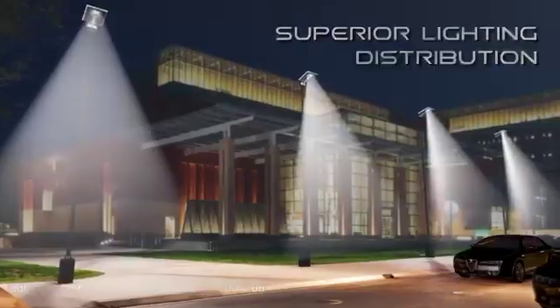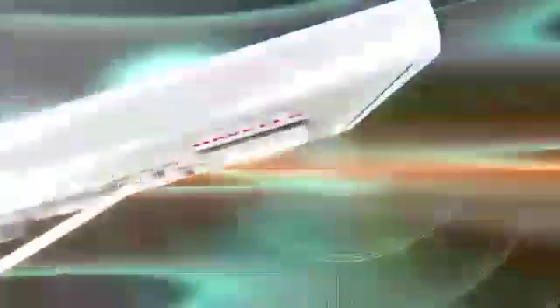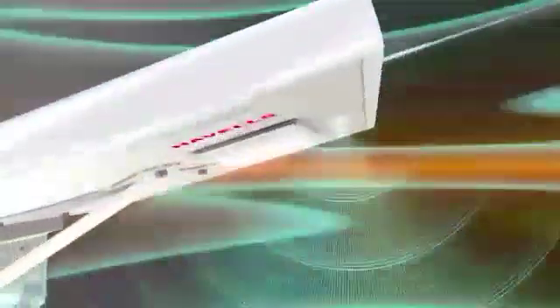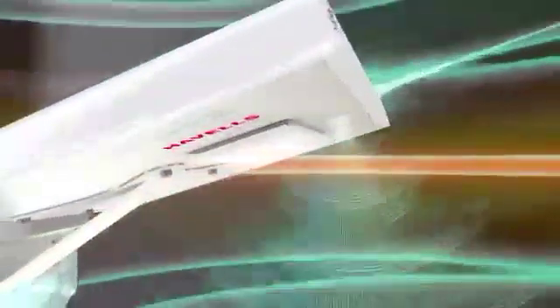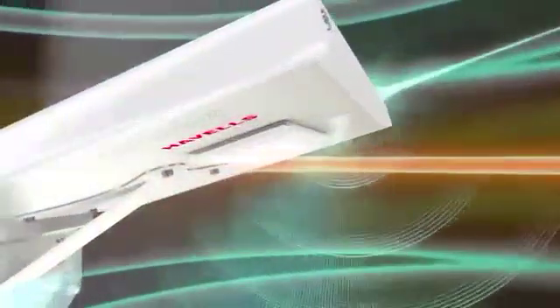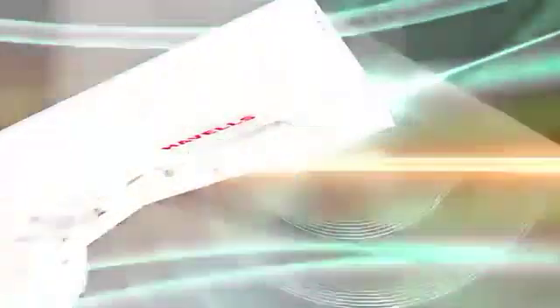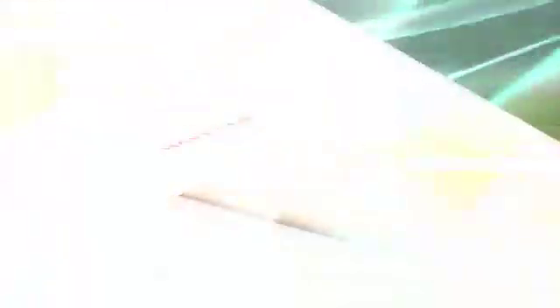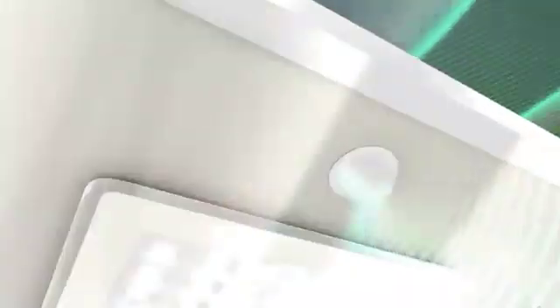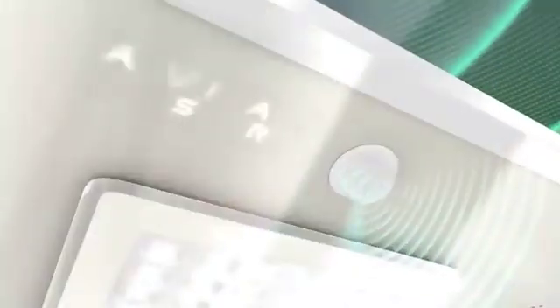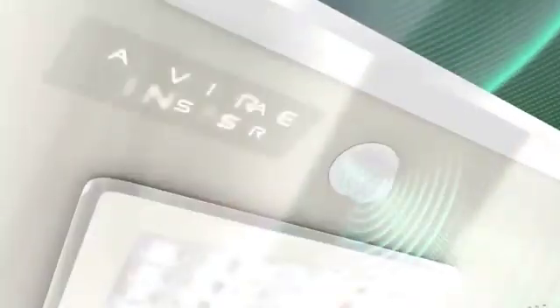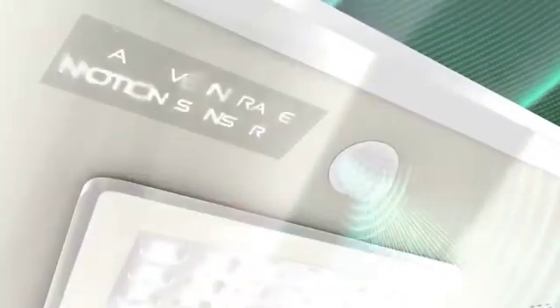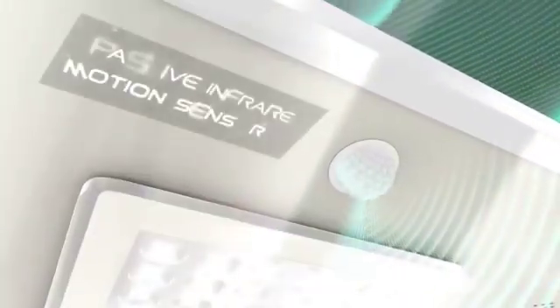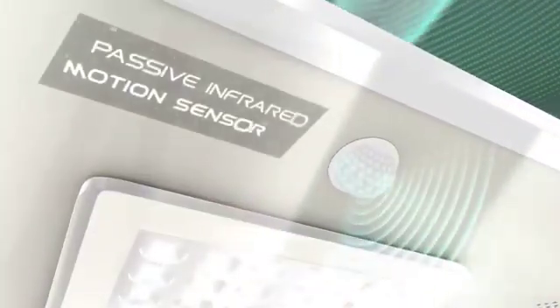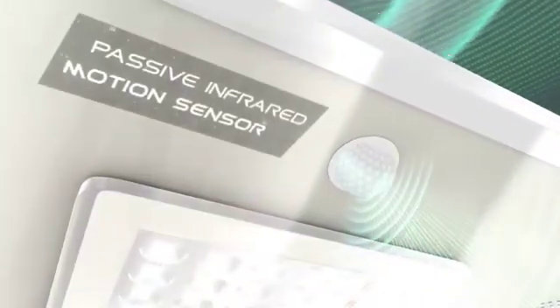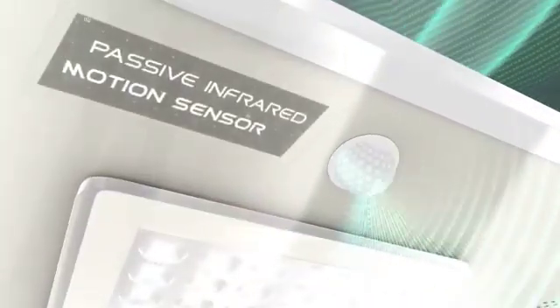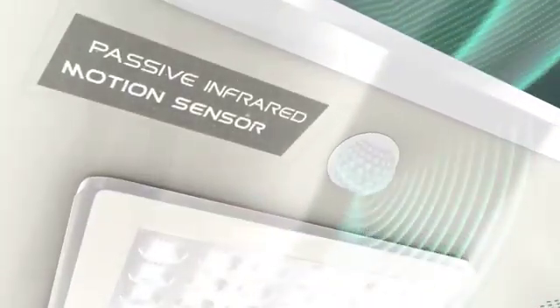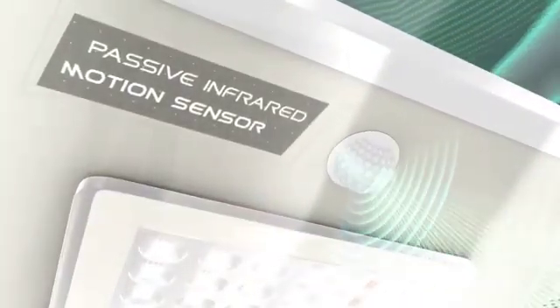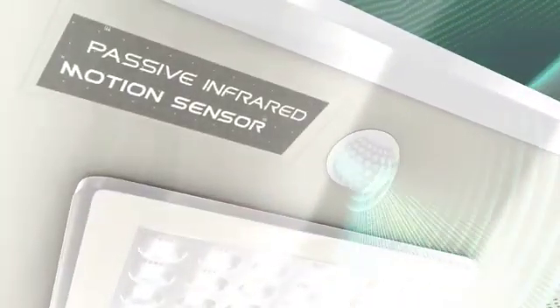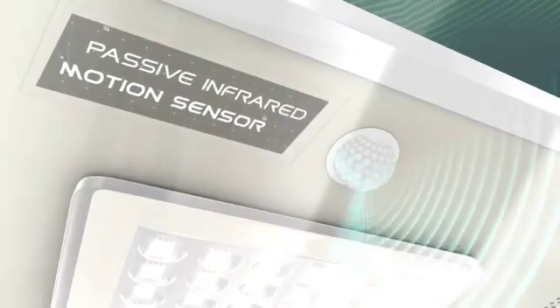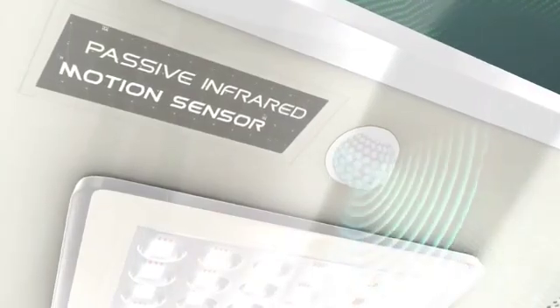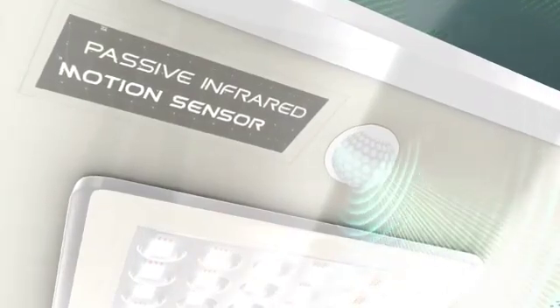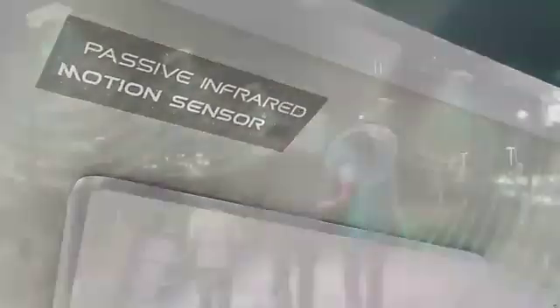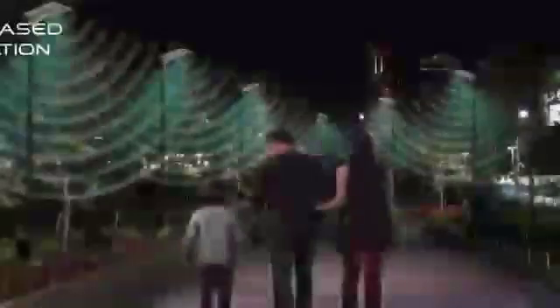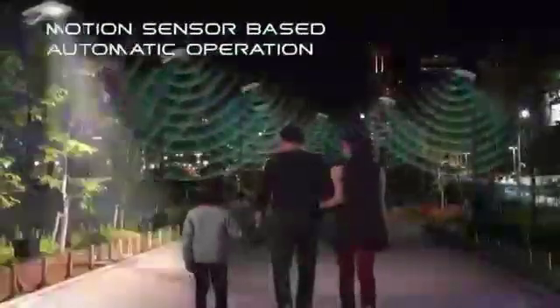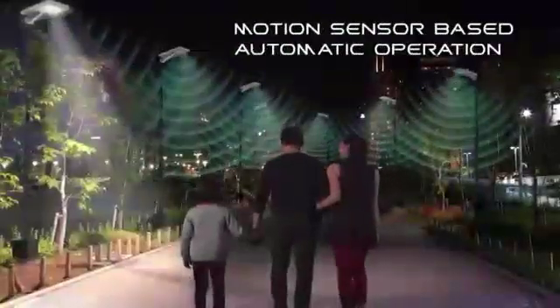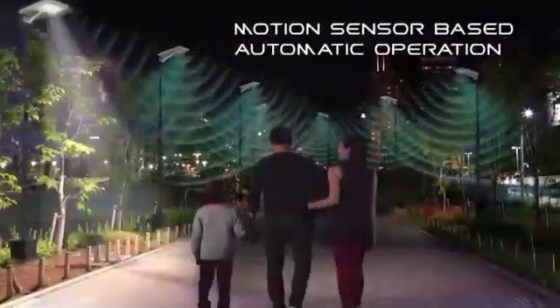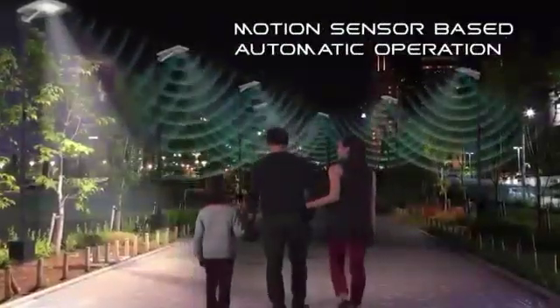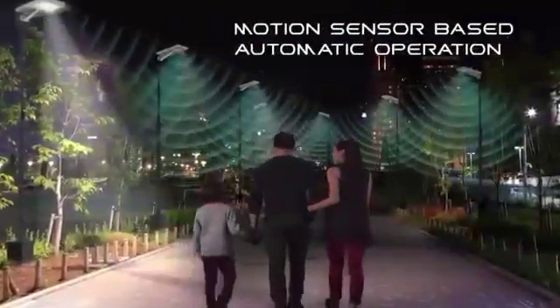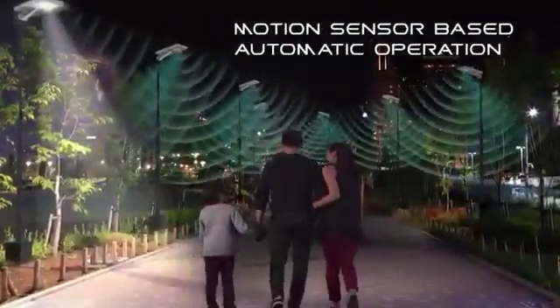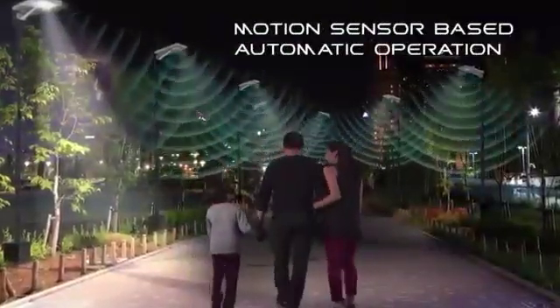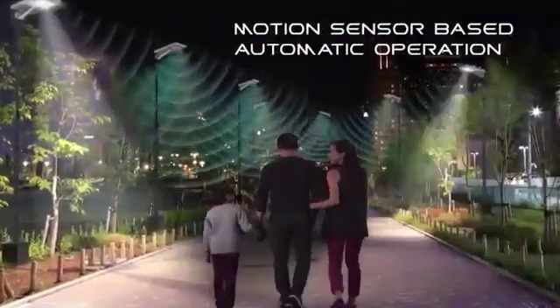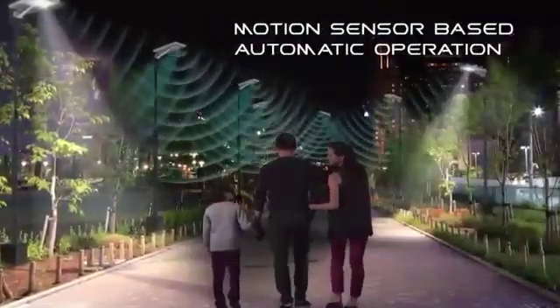The passive infrared motion sensor quickly detects motion and controls the luminous brightness, making it highly energy efficient.